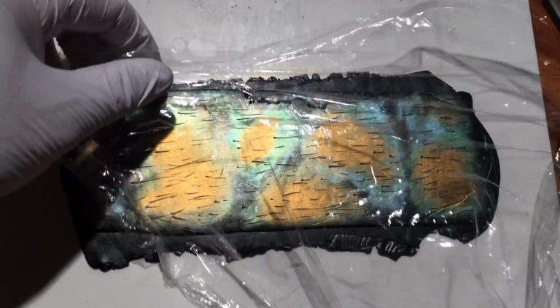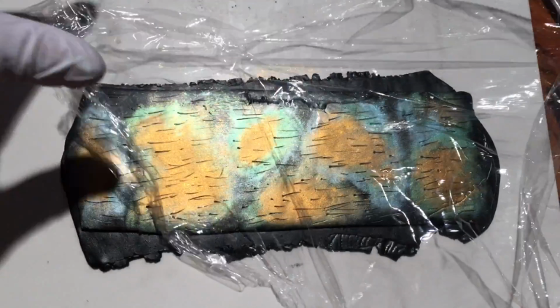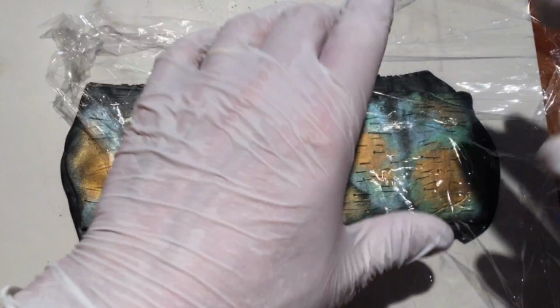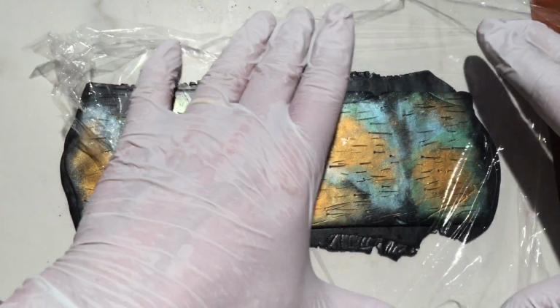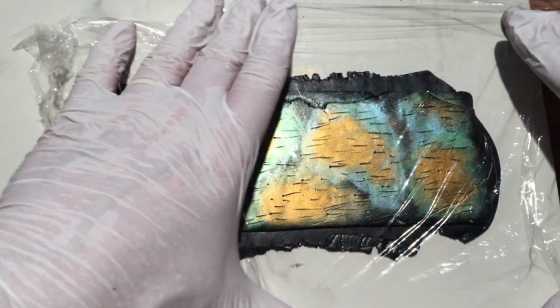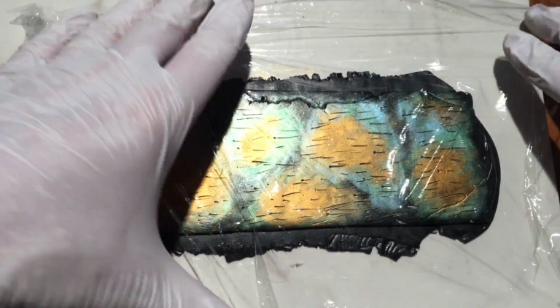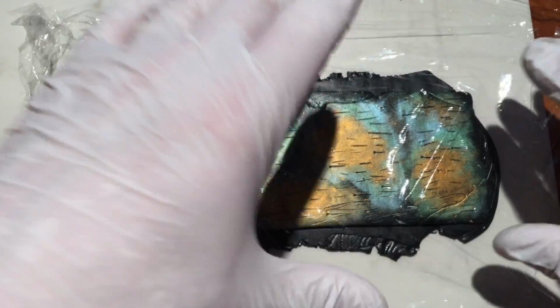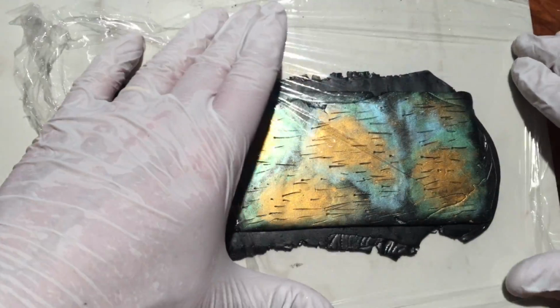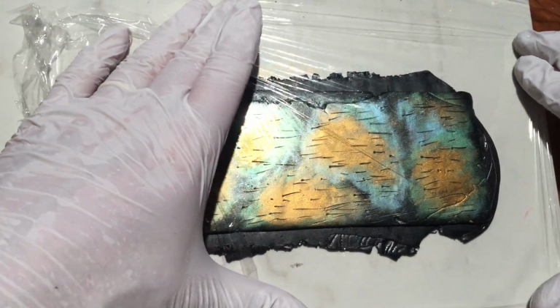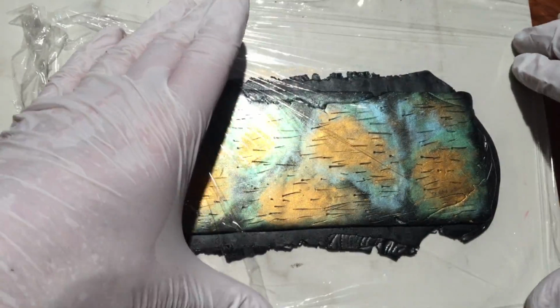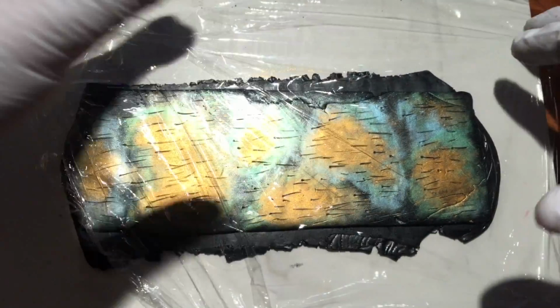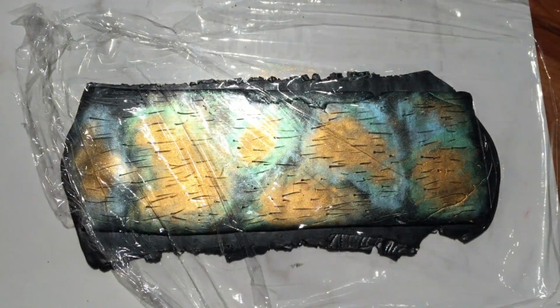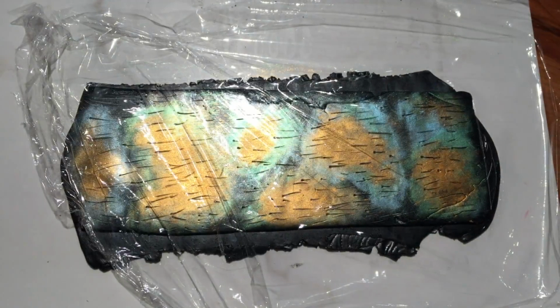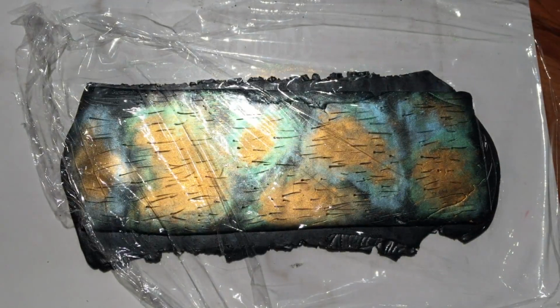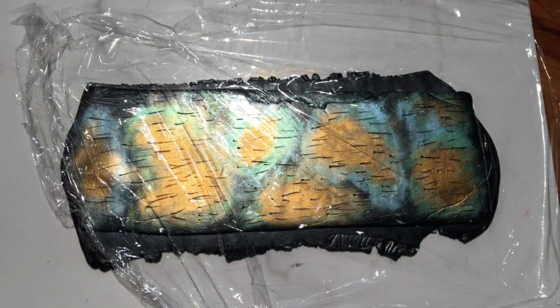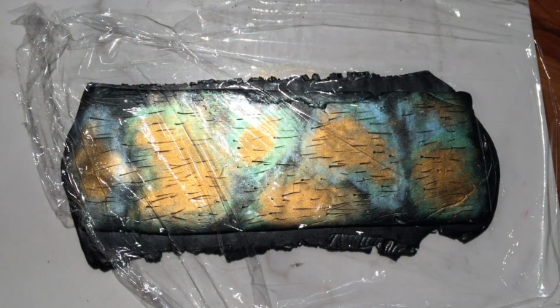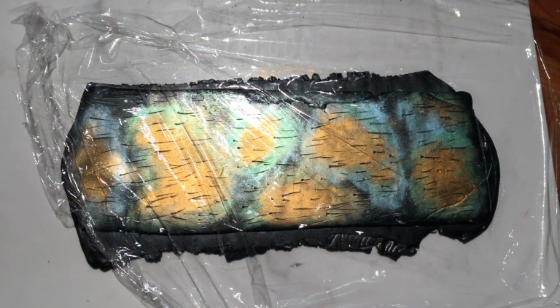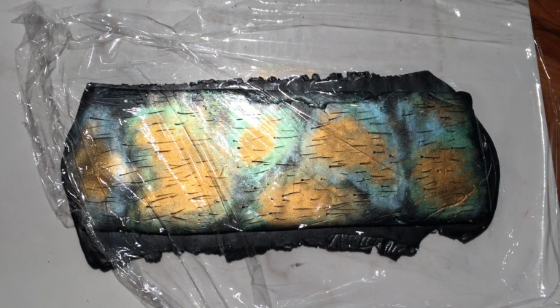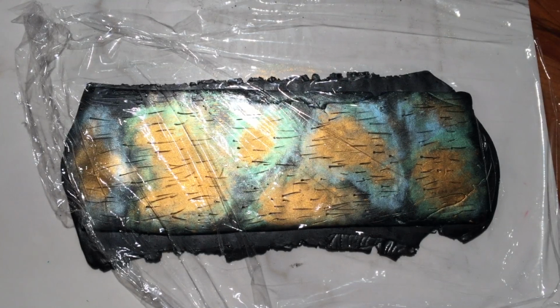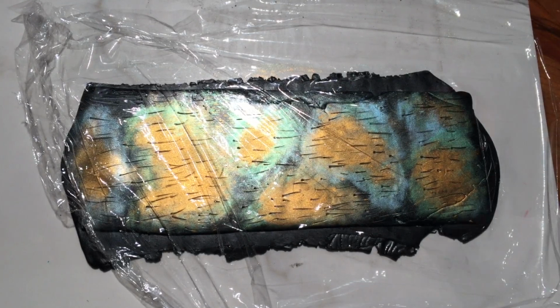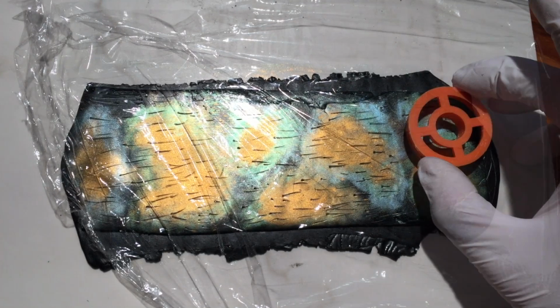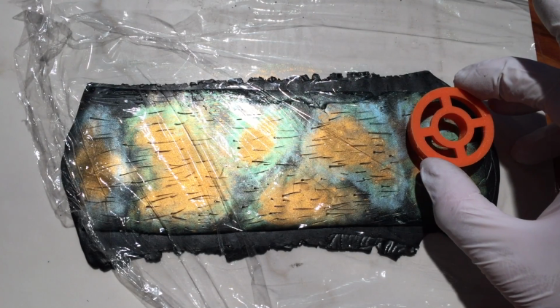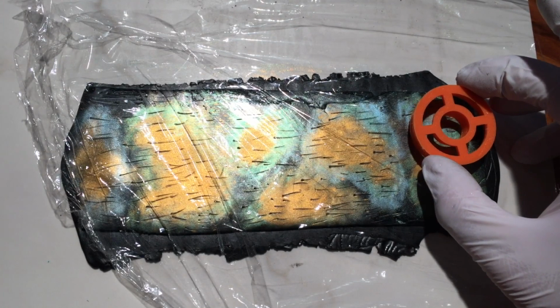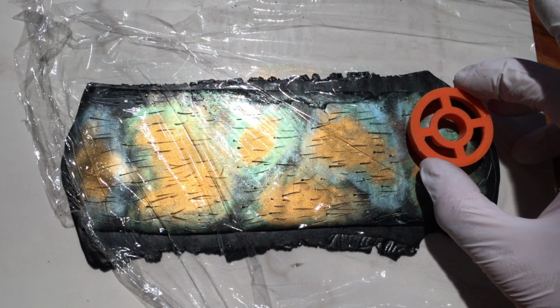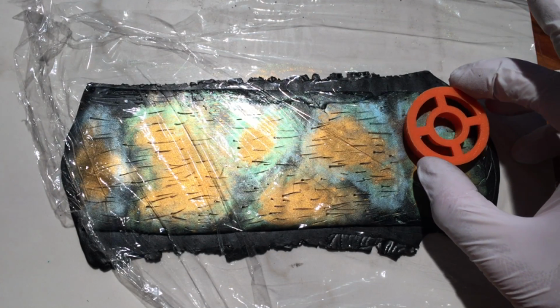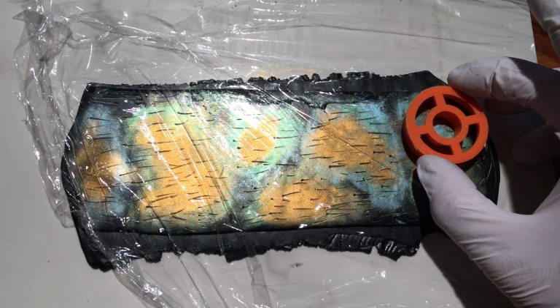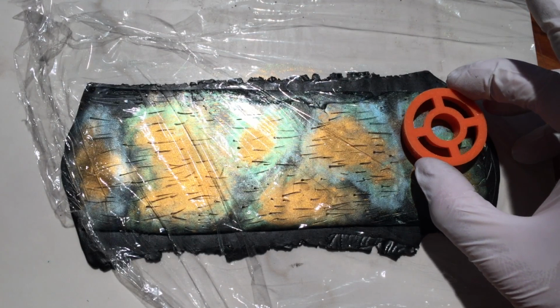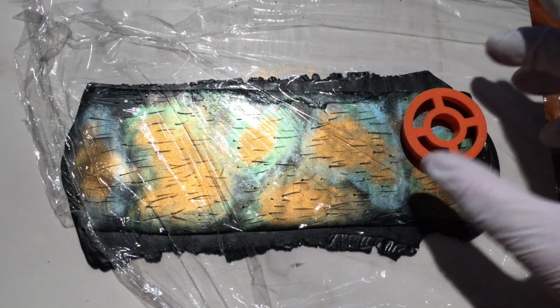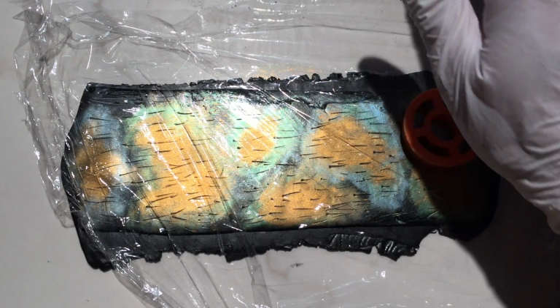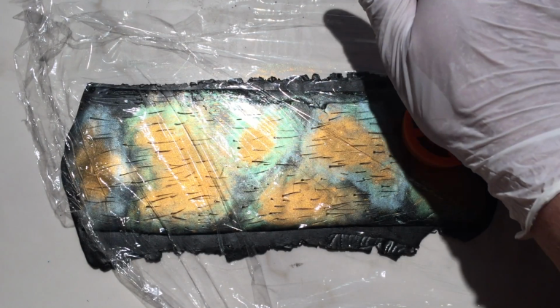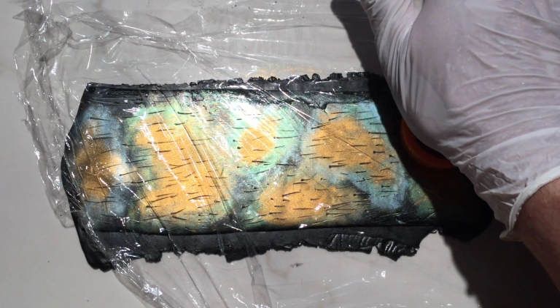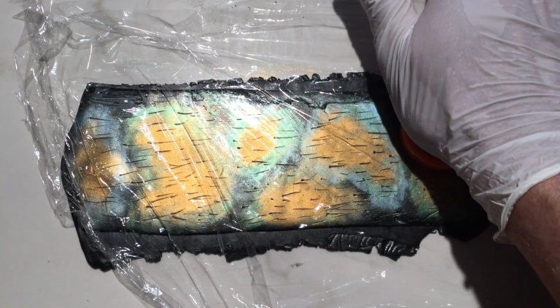Now it's time to cut out our shapes. I place a piece of plastic wrap over the clay rectangle and using my clay cutters I cut out my shapes.